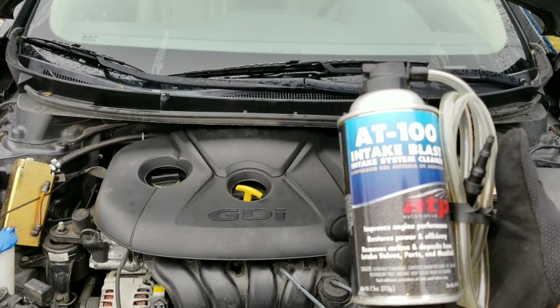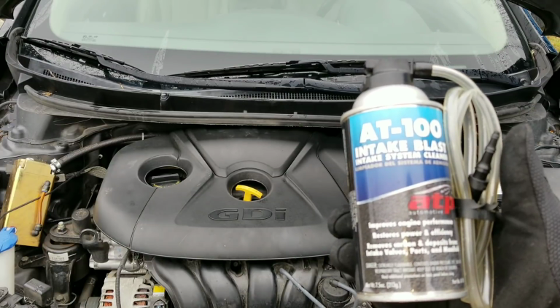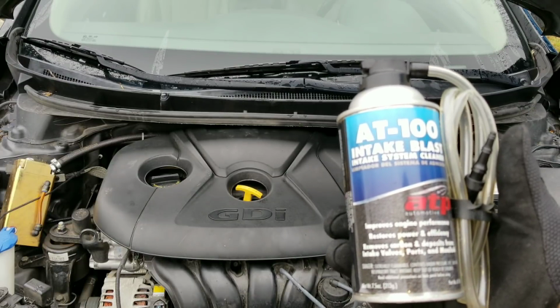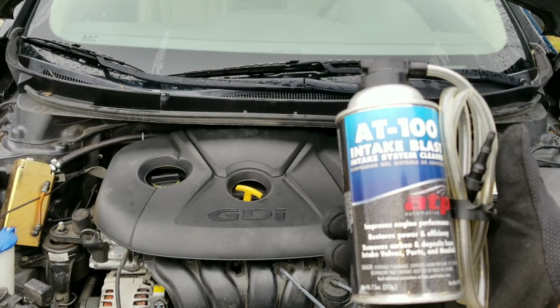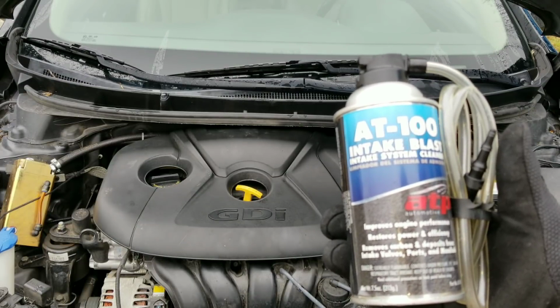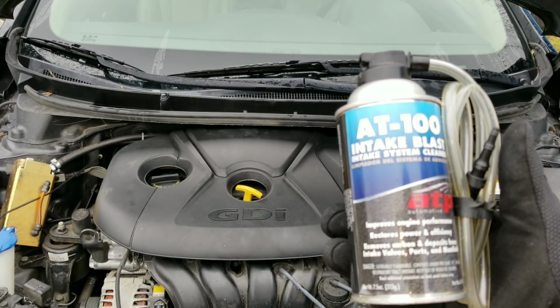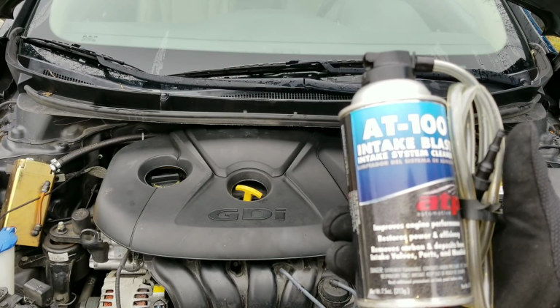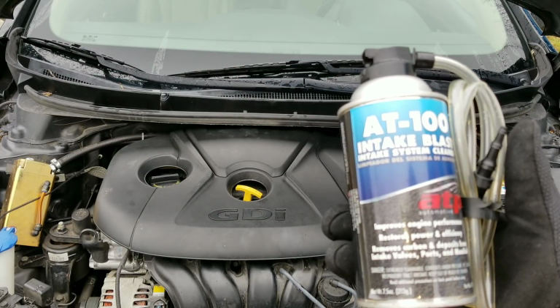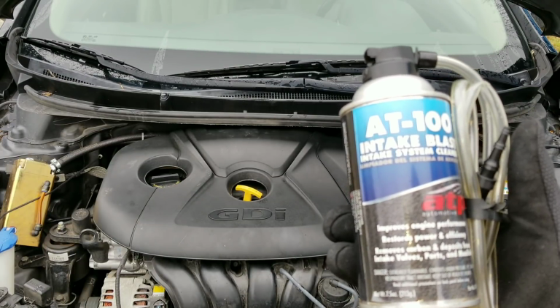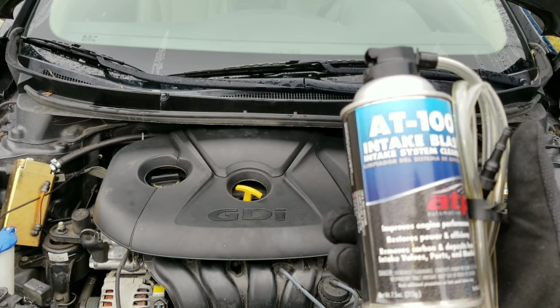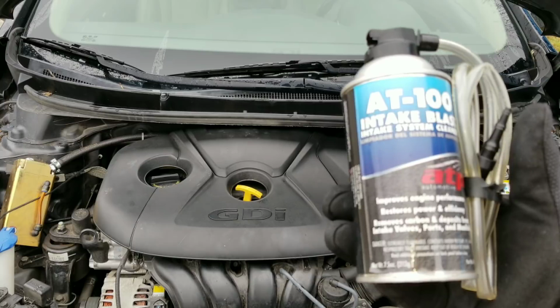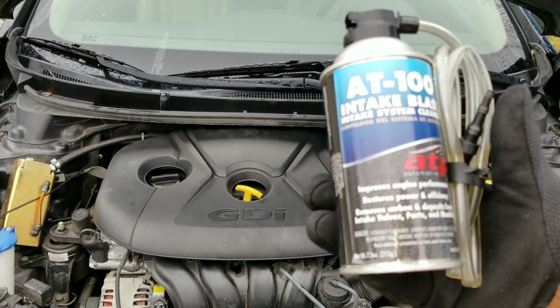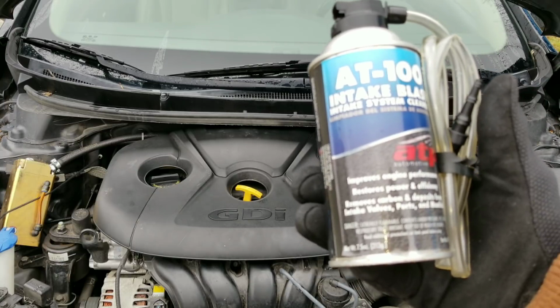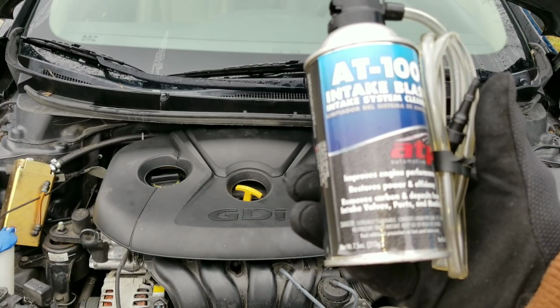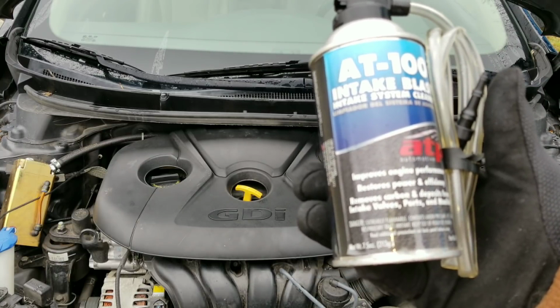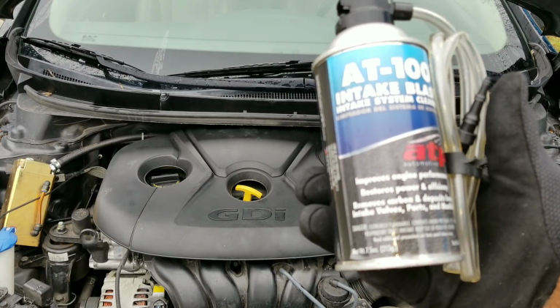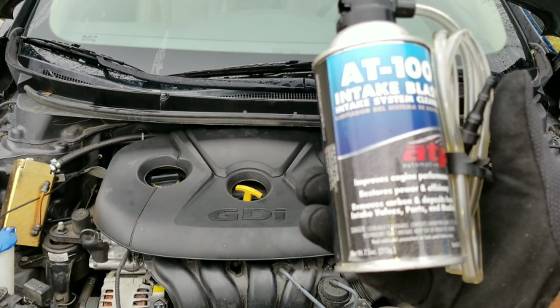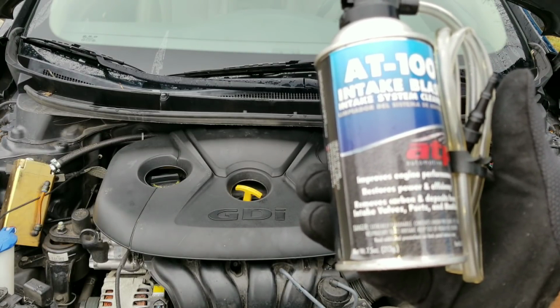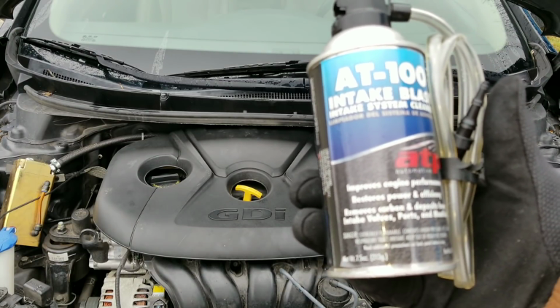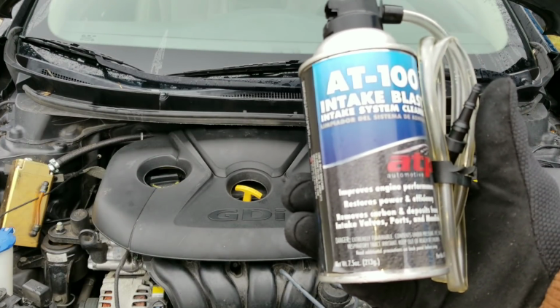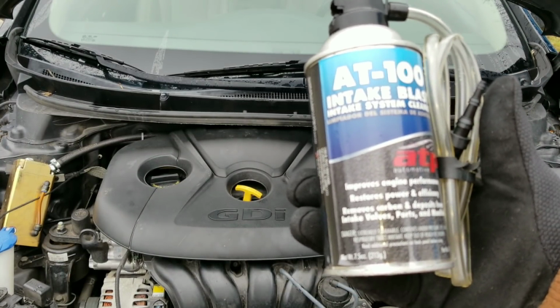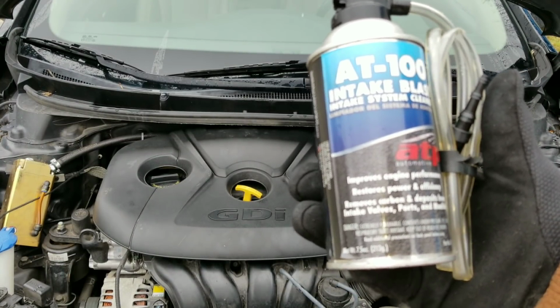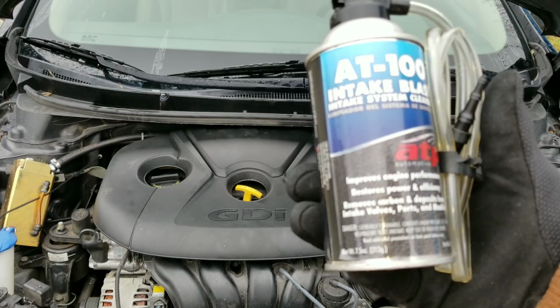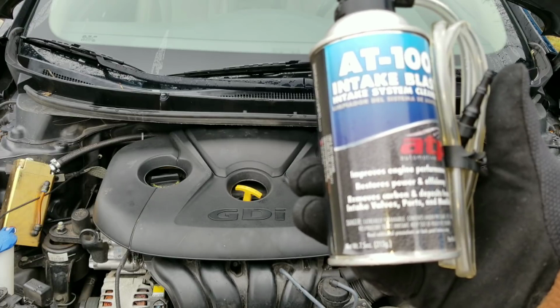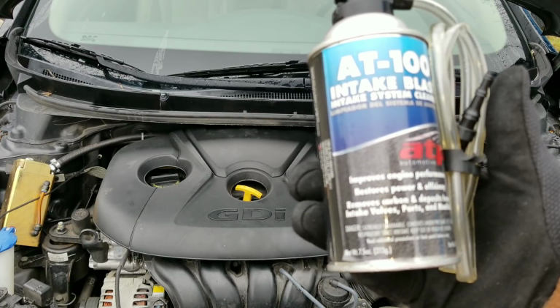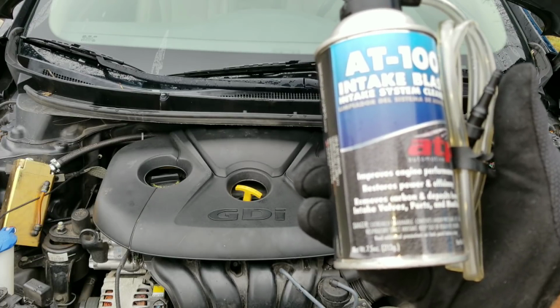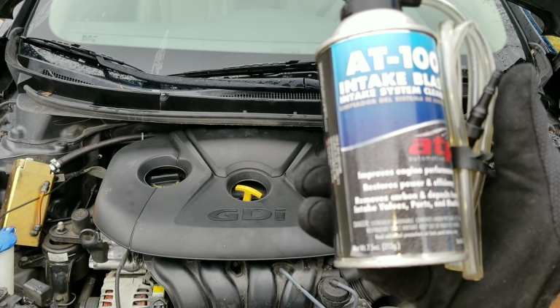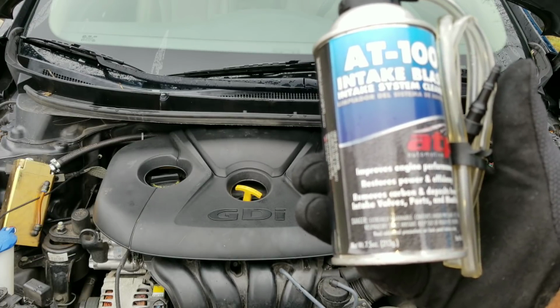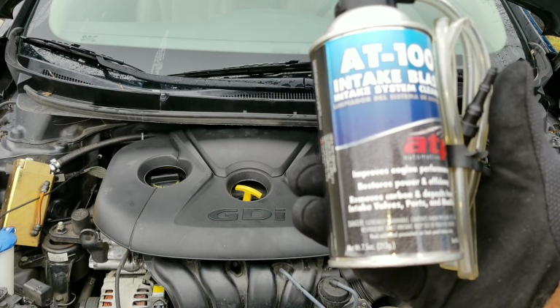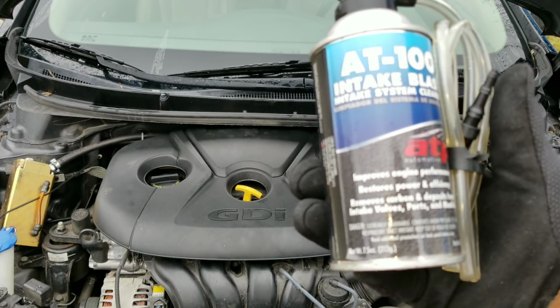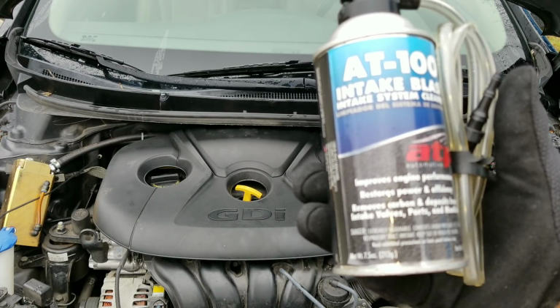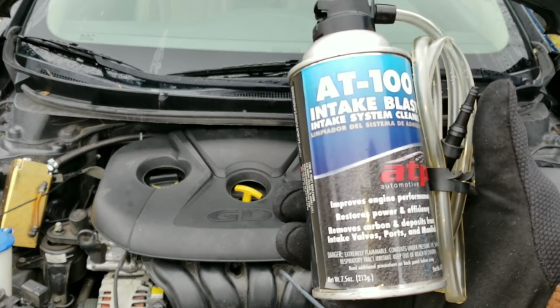Today we have AT100 Intake Blast Intake System Cleaner. AT claims to improve engine performance, restores horsepower and efficiency, removes carbon and deposits from intake valves, ports and manifold.